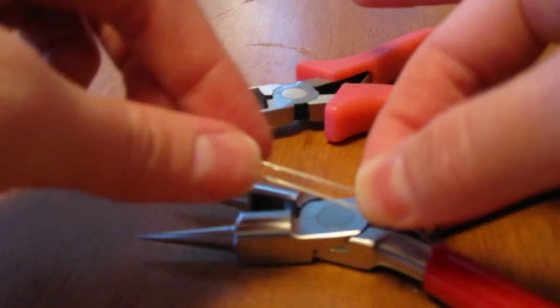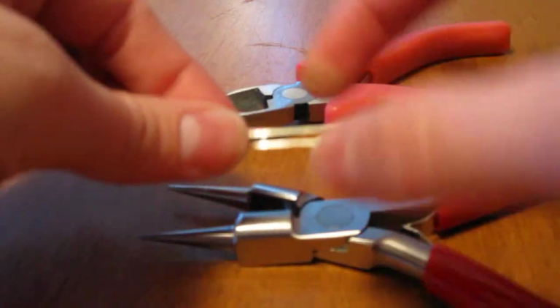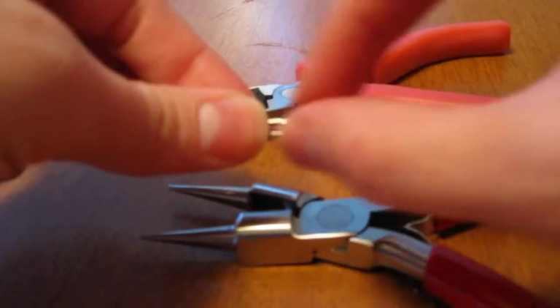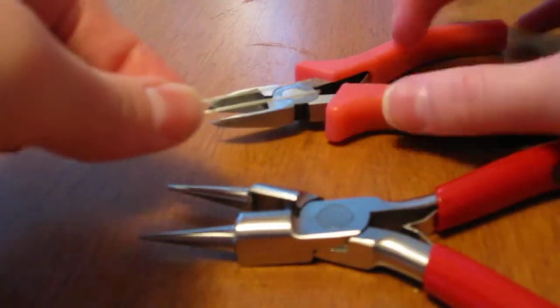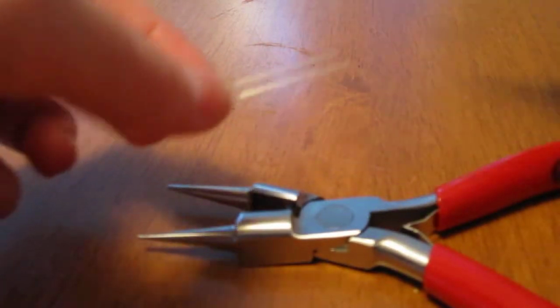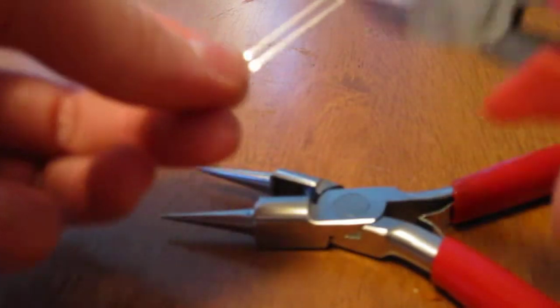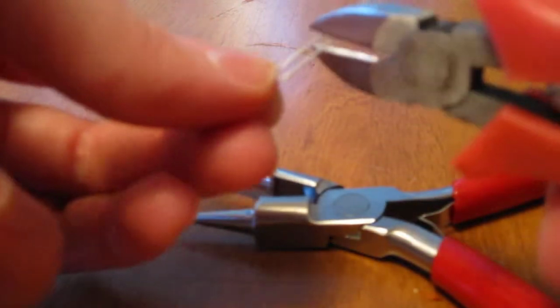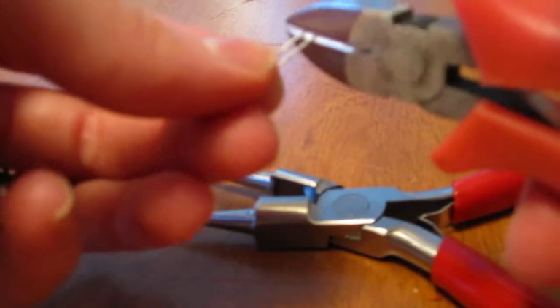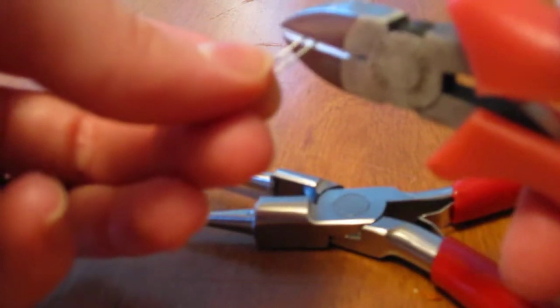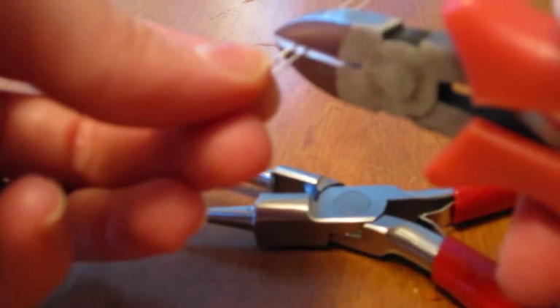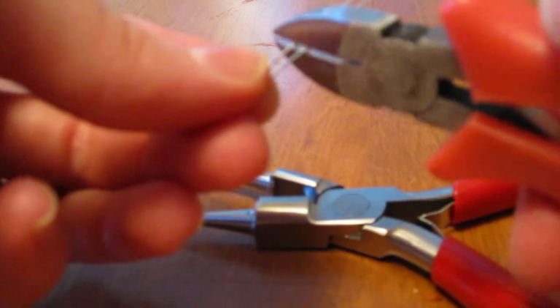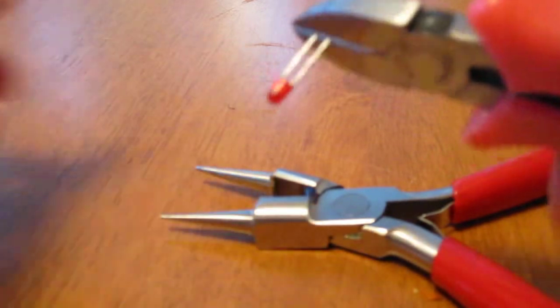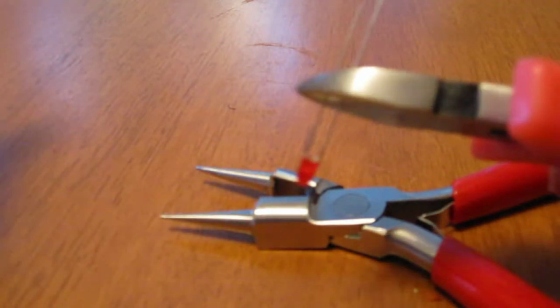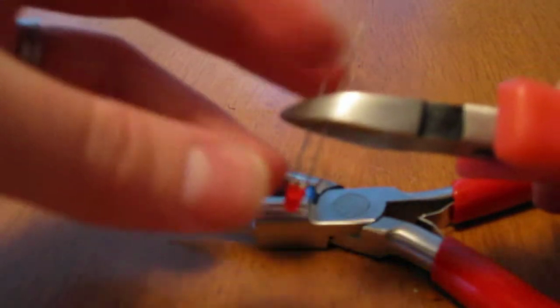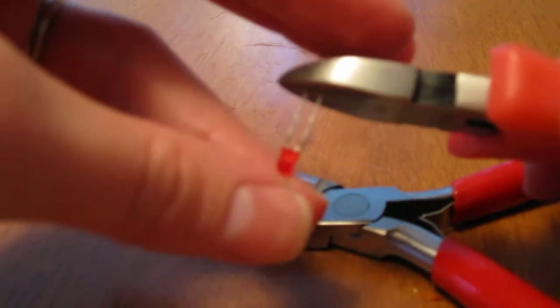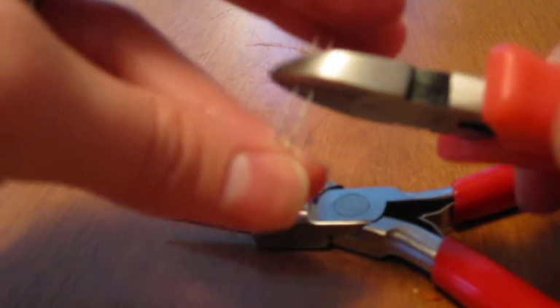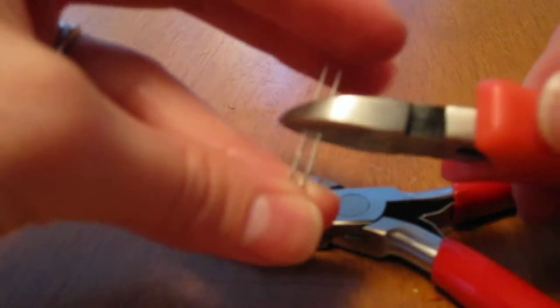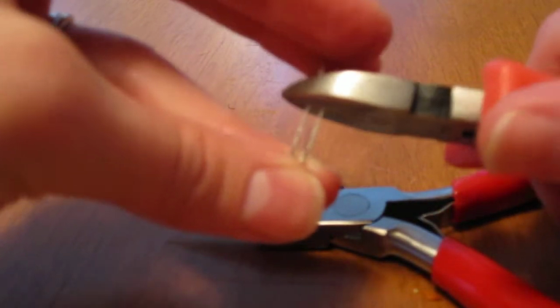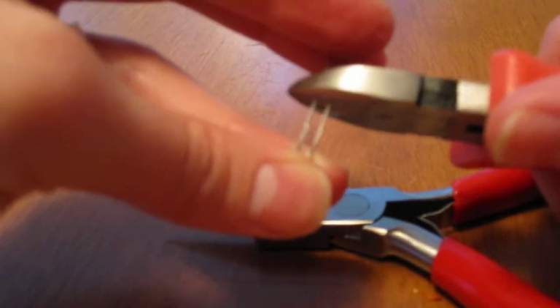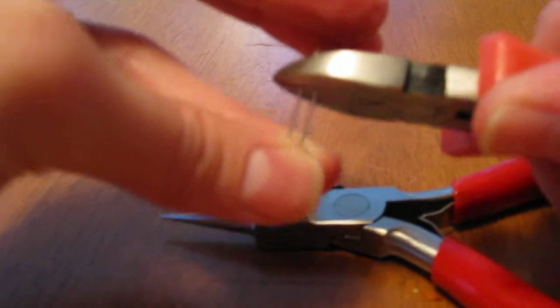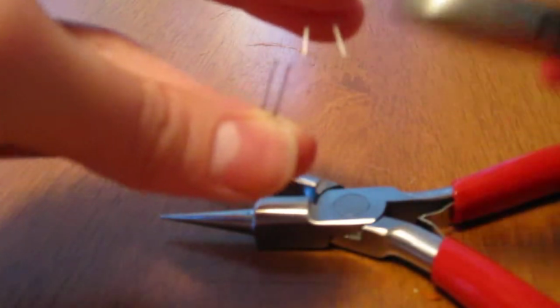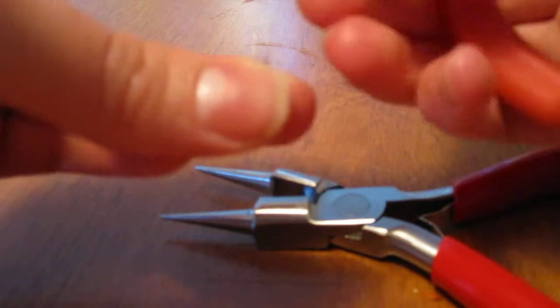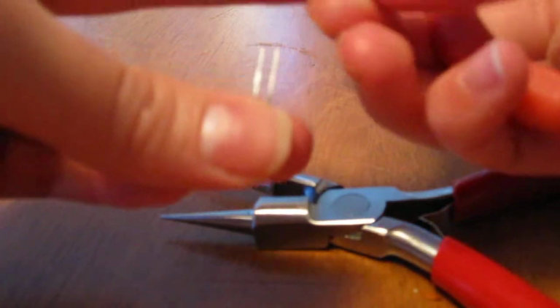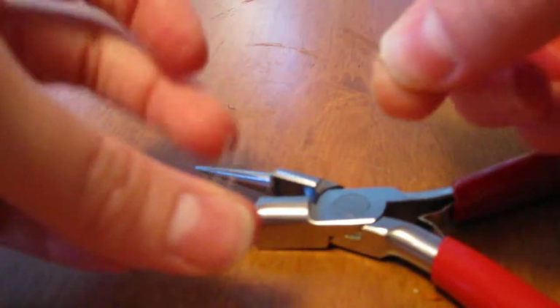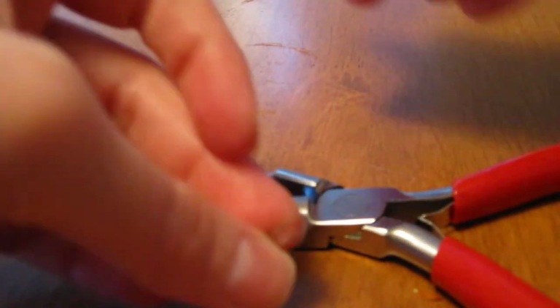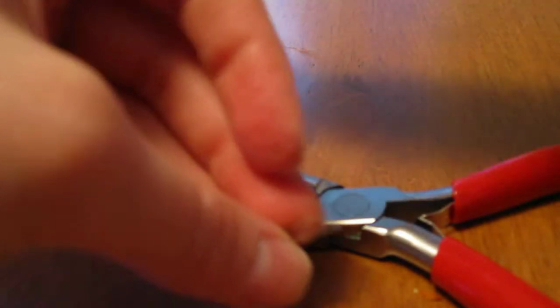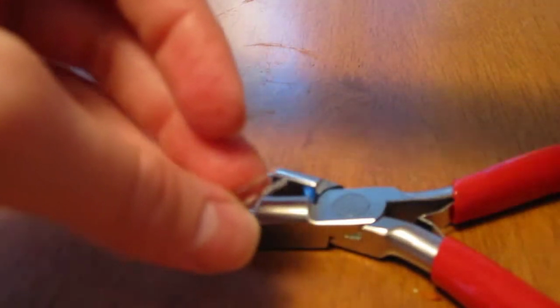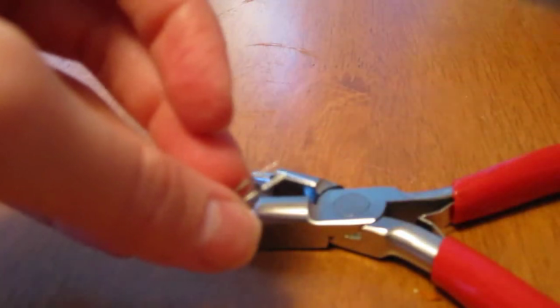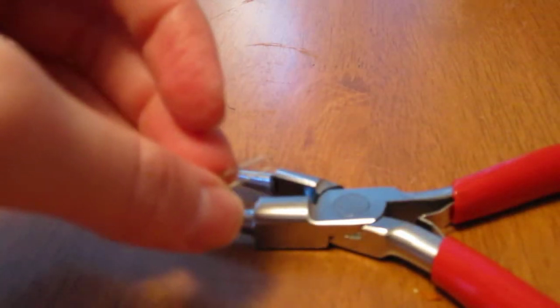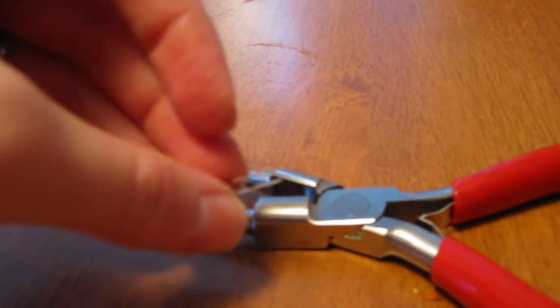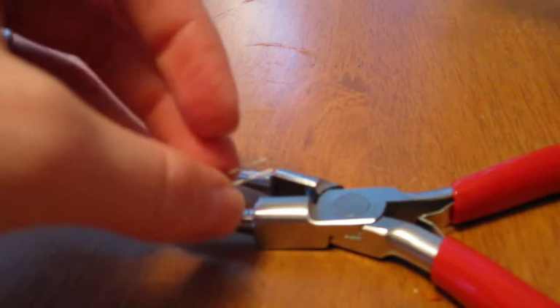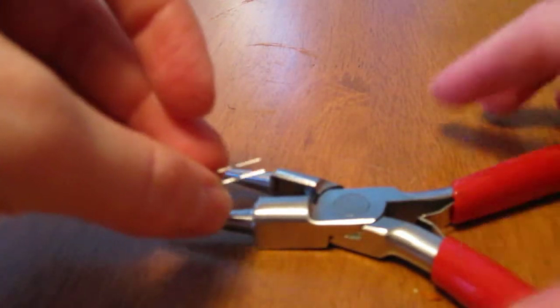First we're going to start by cutting off these ends. You'll need to check which is the positive and which is the negative lead once you actually start using it. That's about the right length. I like to catch these ends so they don't go flying. And you're done with your wire cutters.